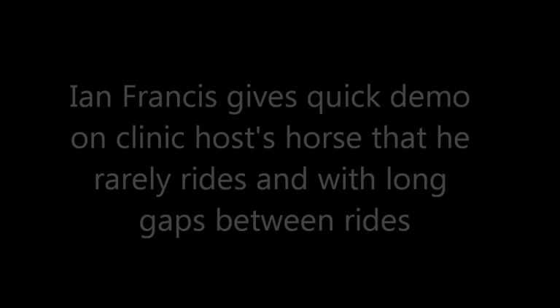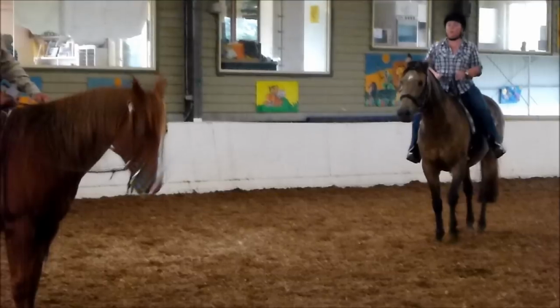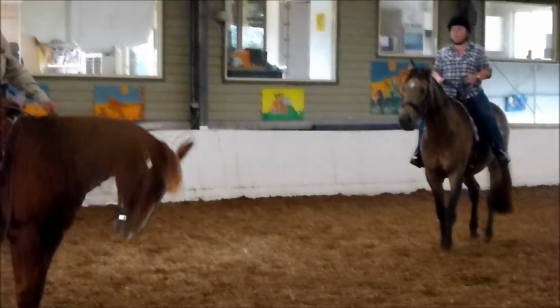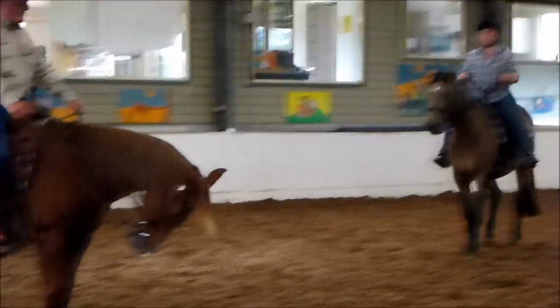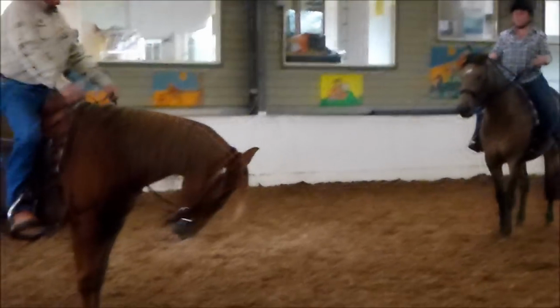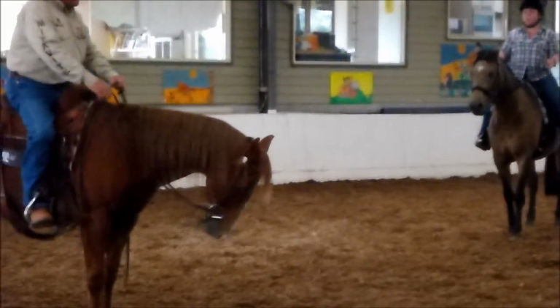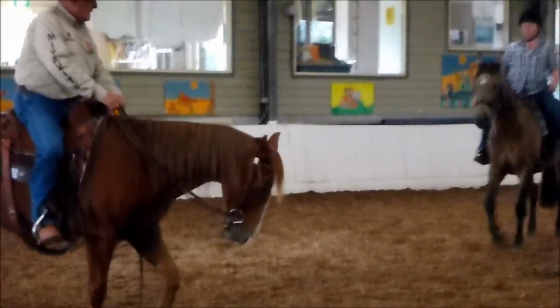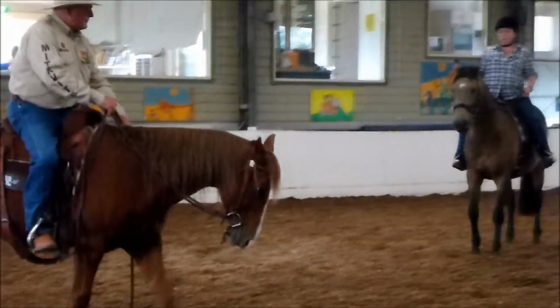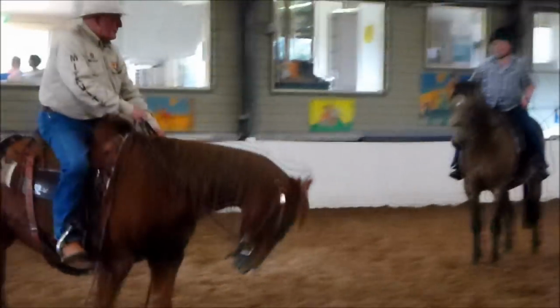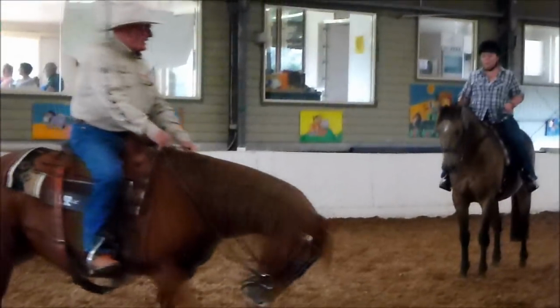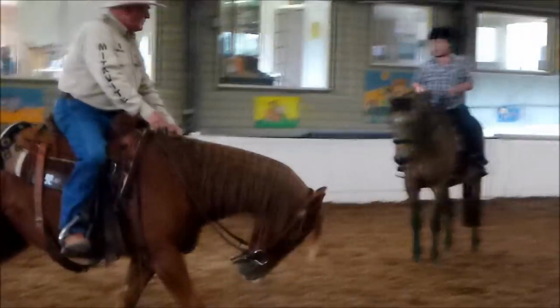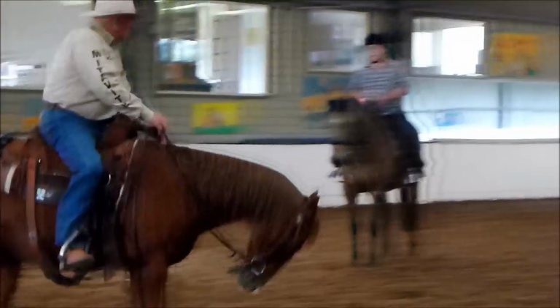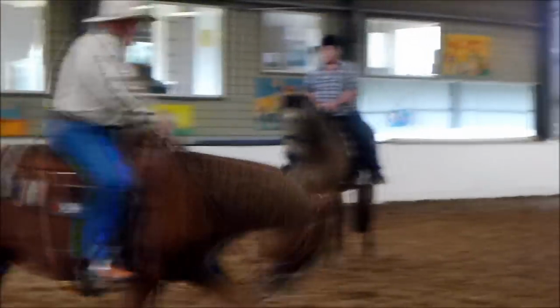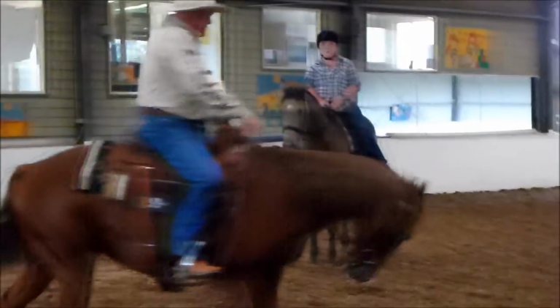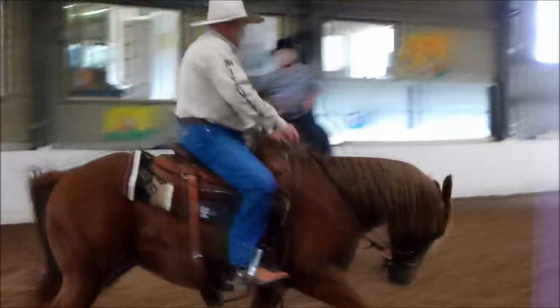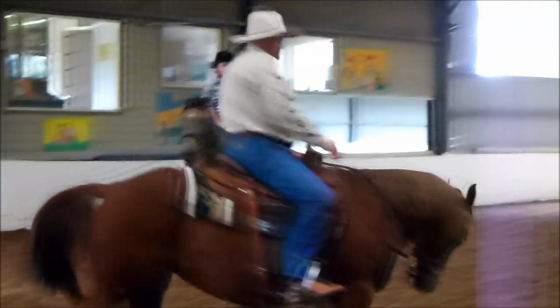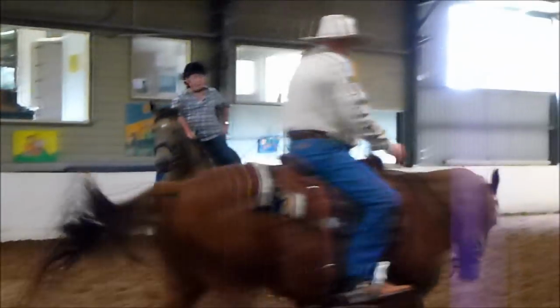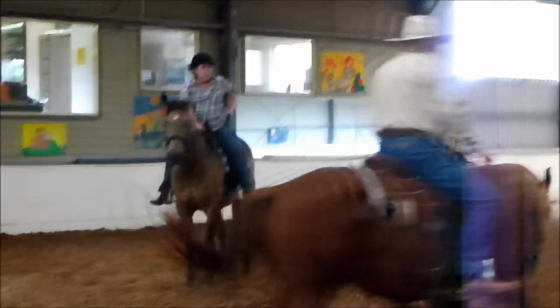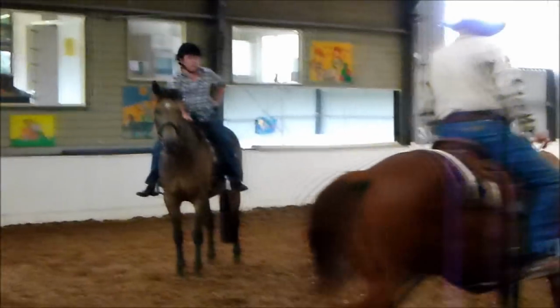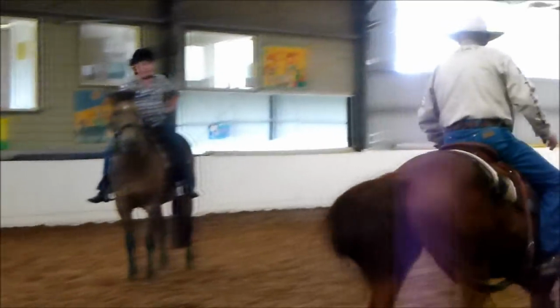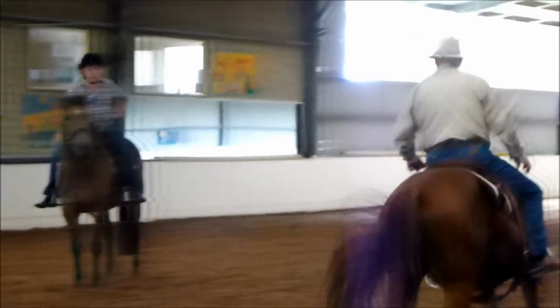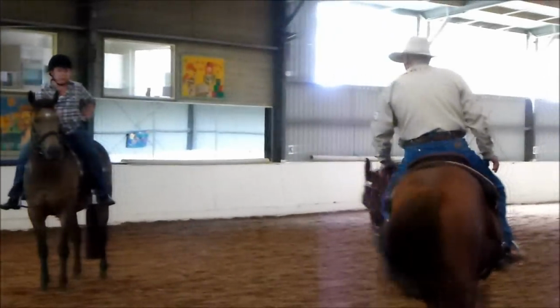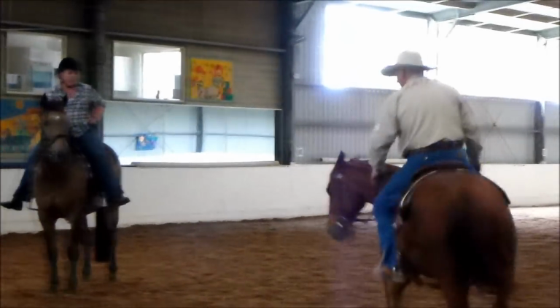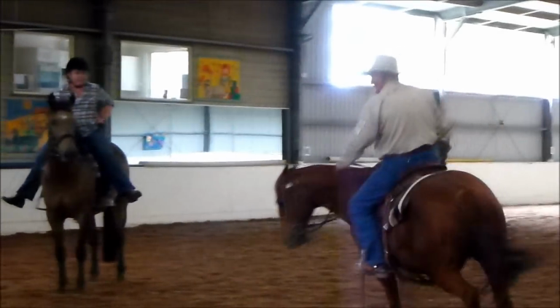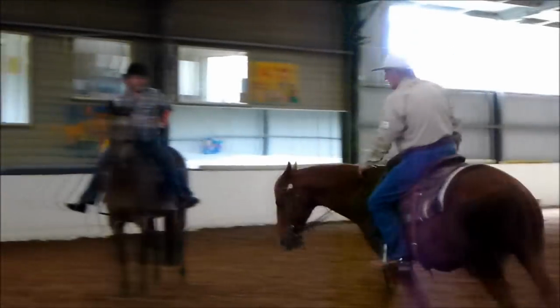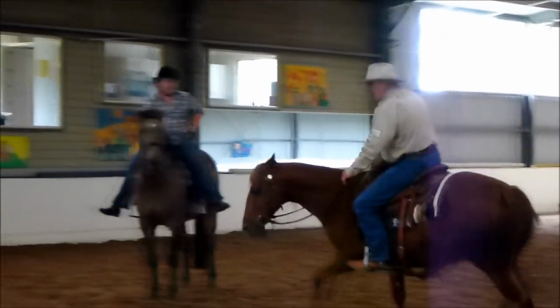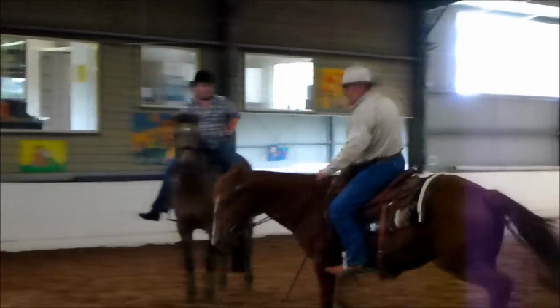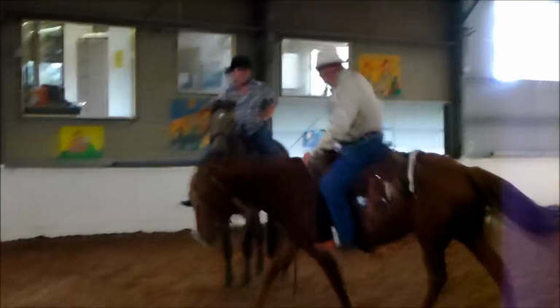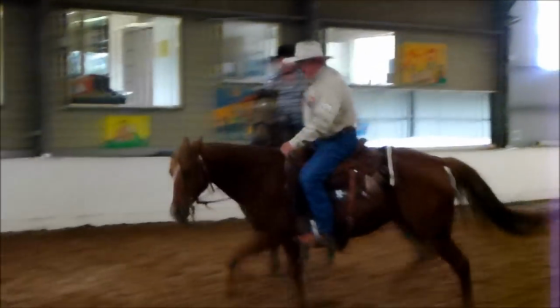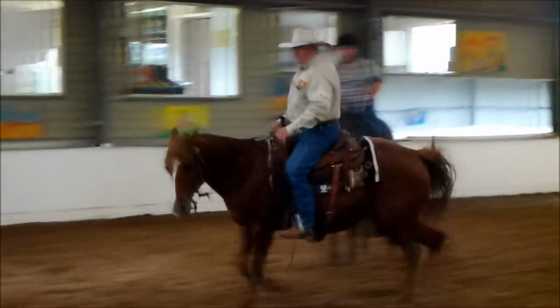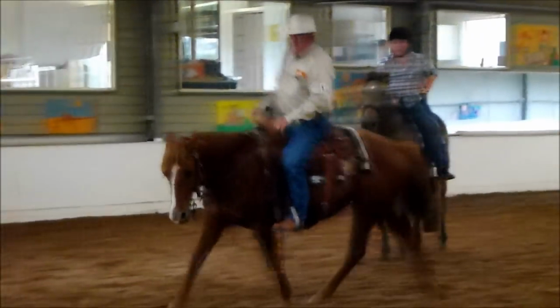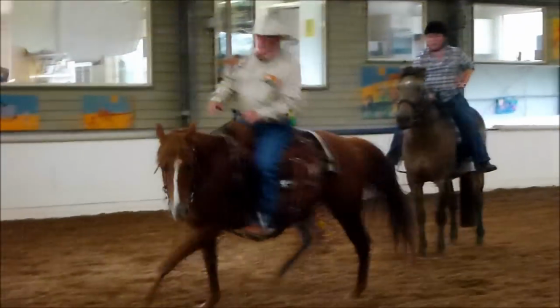I try training one for a reining horse. I'll do little stuff like this to start blending my maneuvers into another.